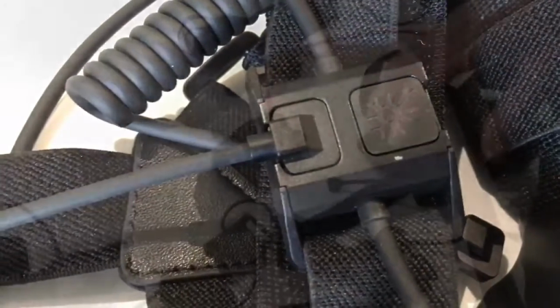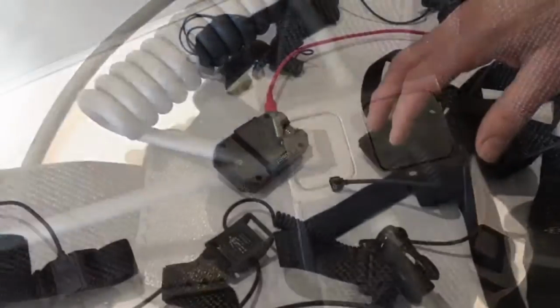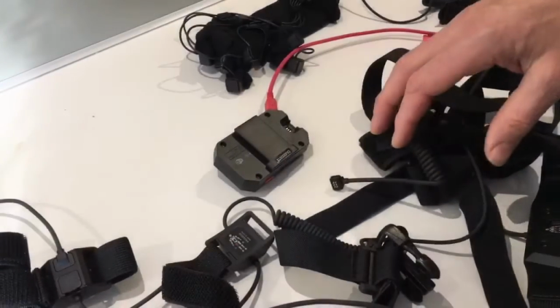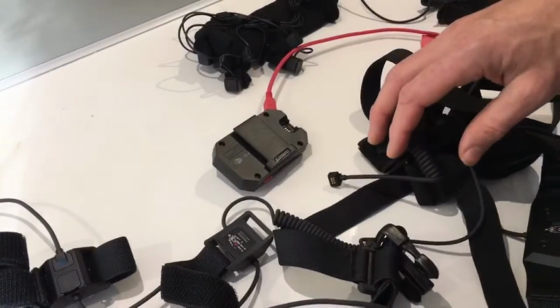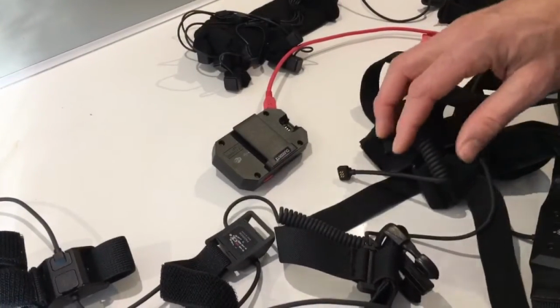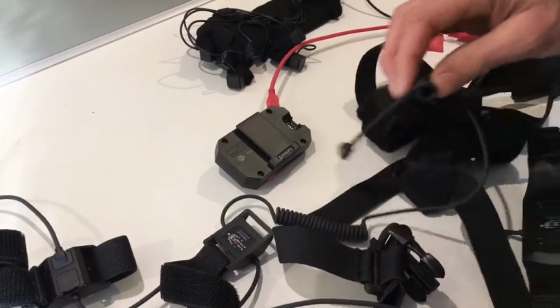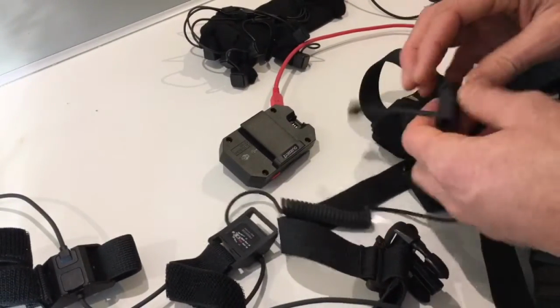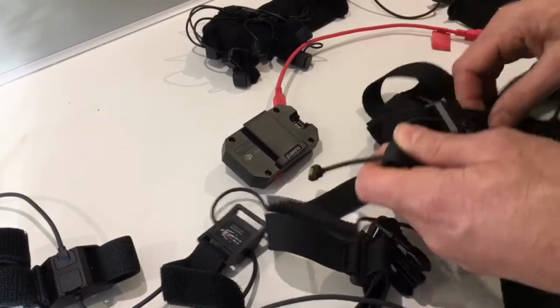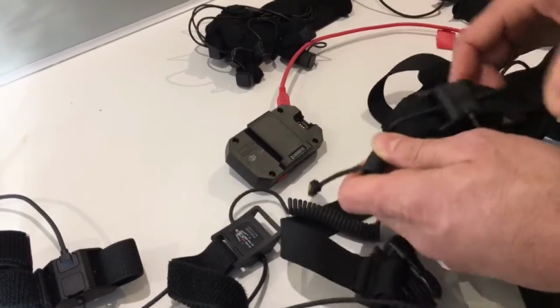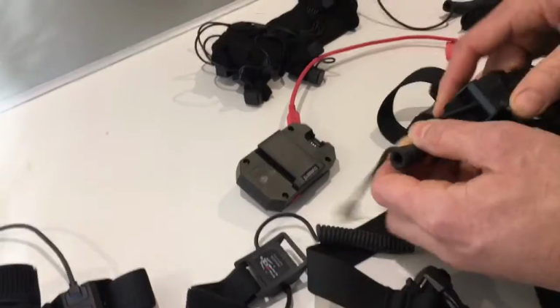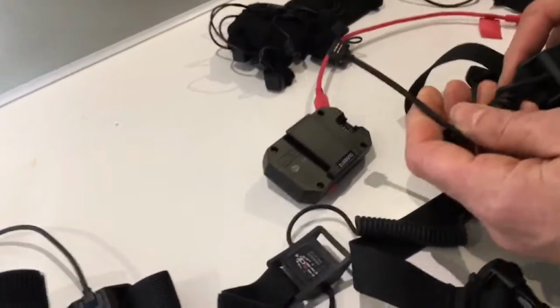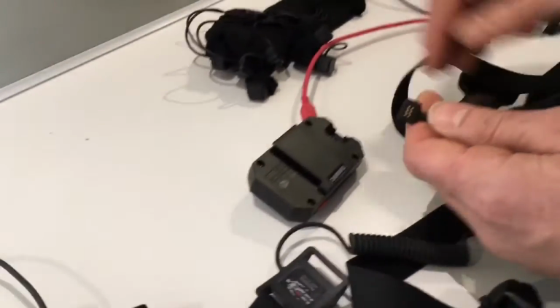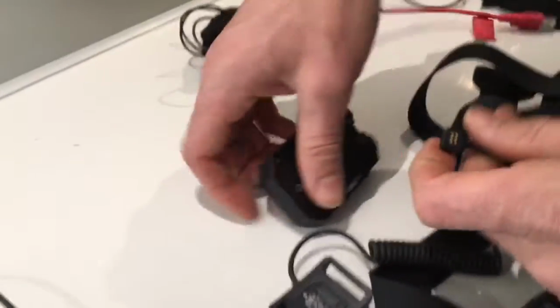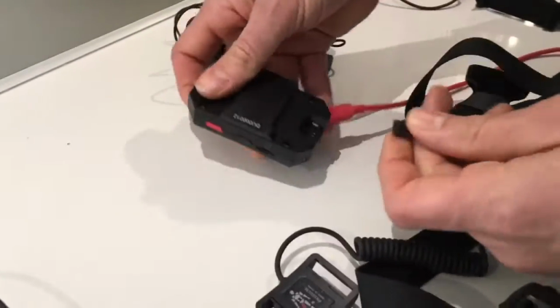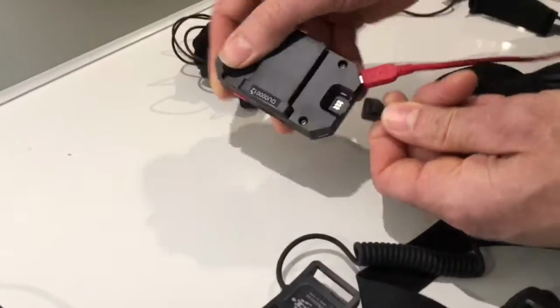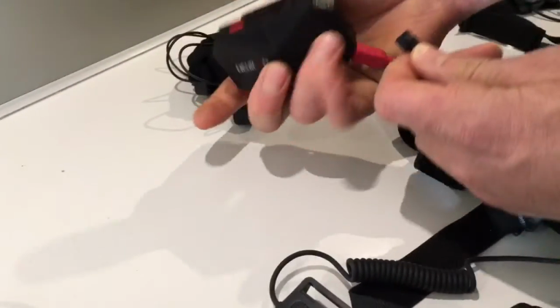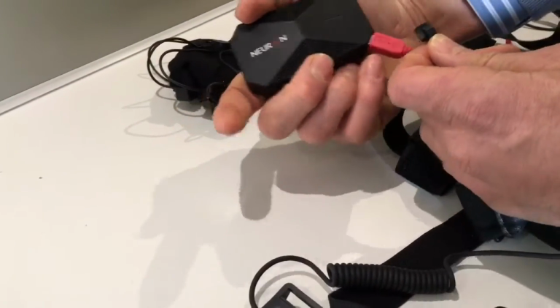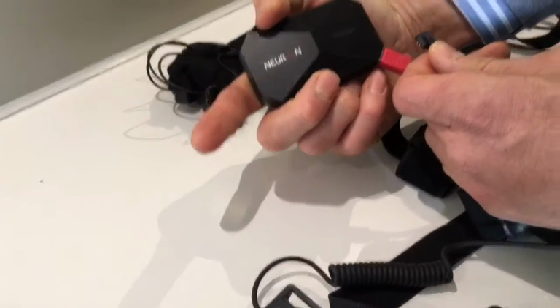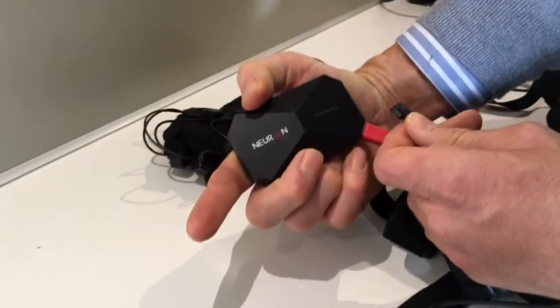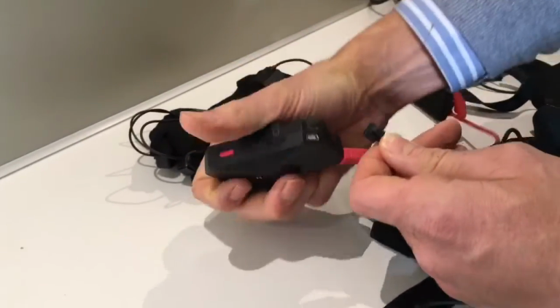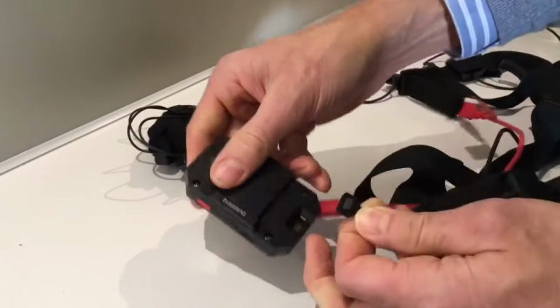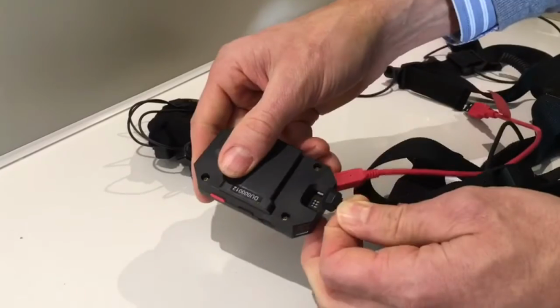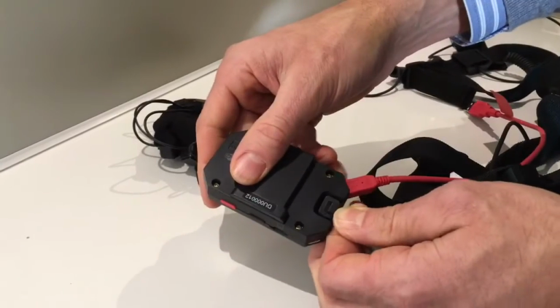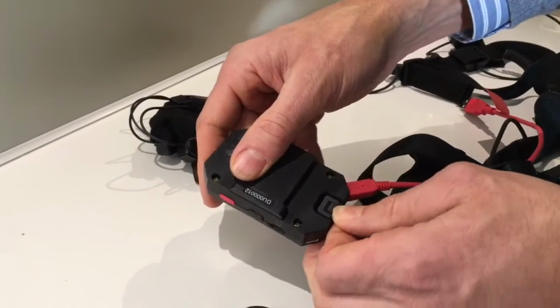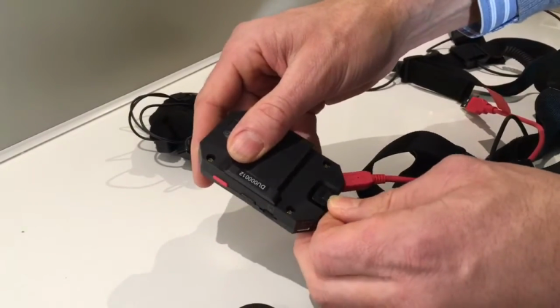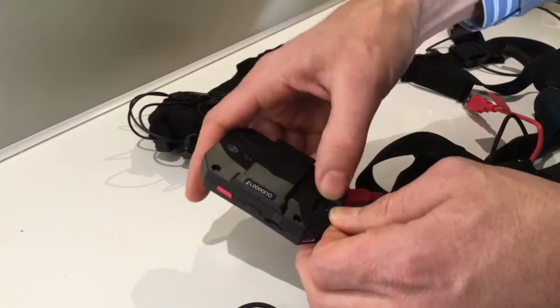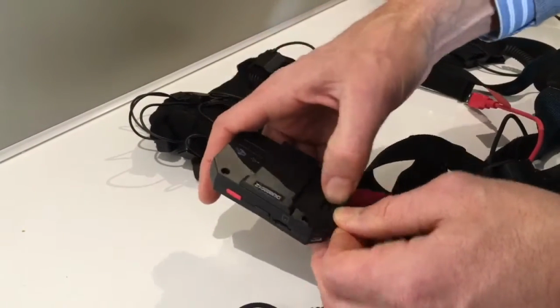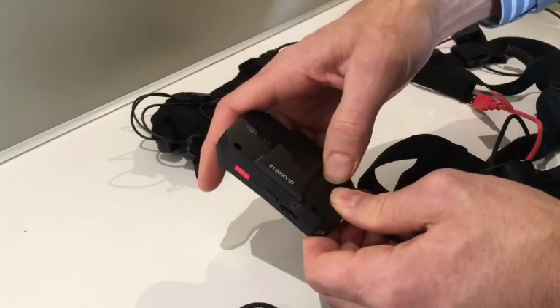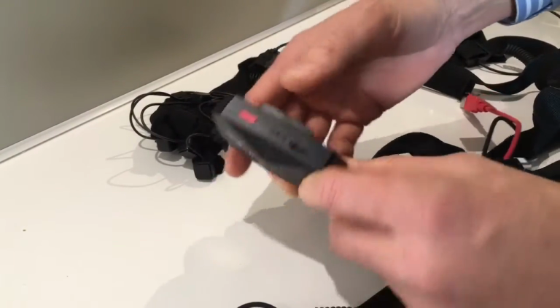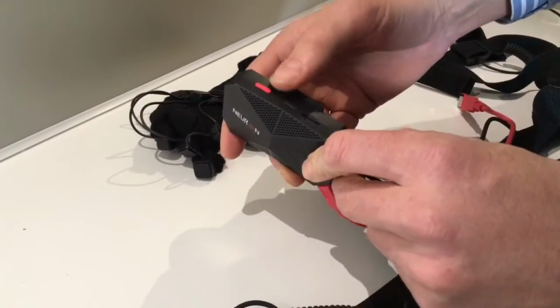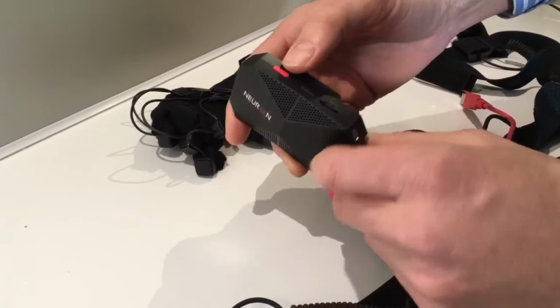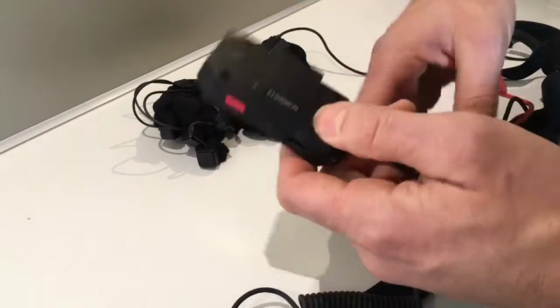First you have to connect the suit with a USB cable to the computer so you can set it to Wi-Fi. After this is done, you can use the battery.